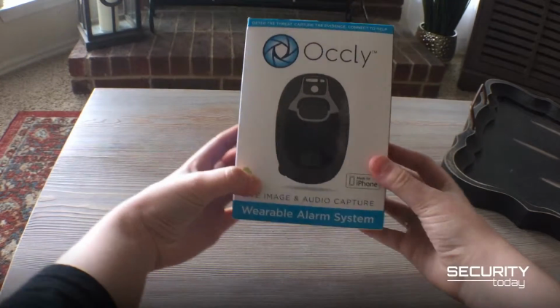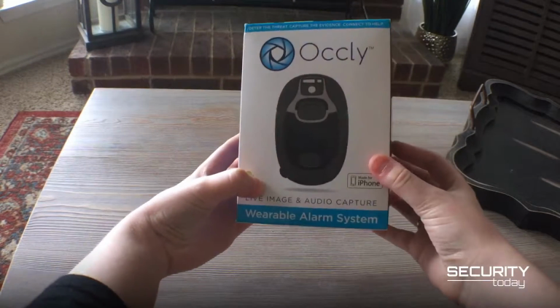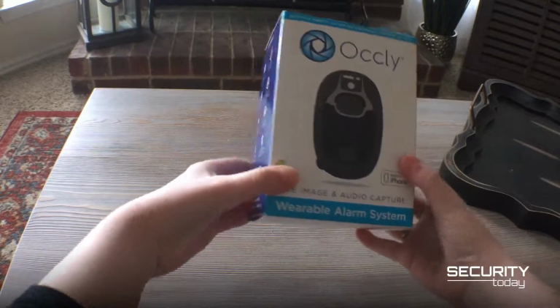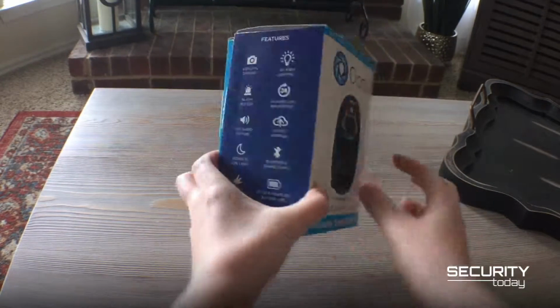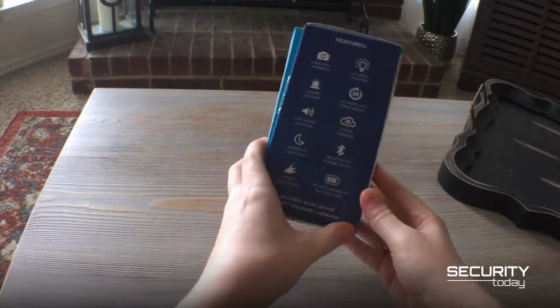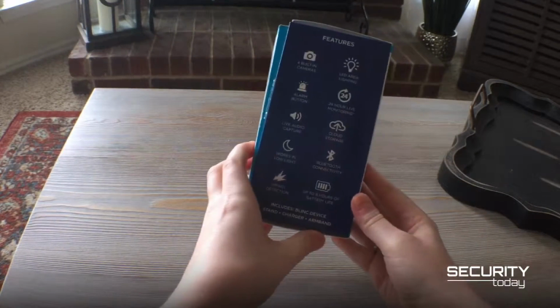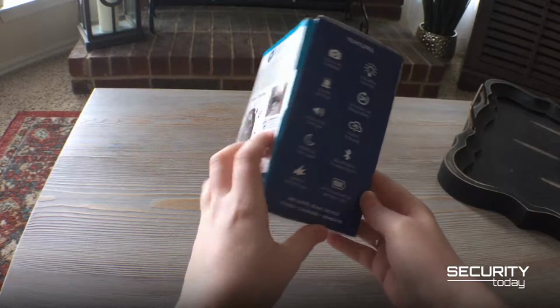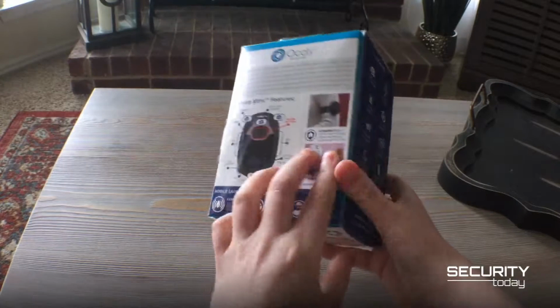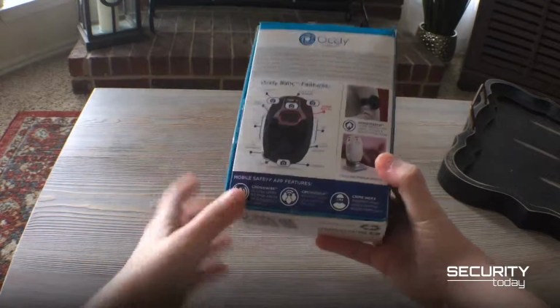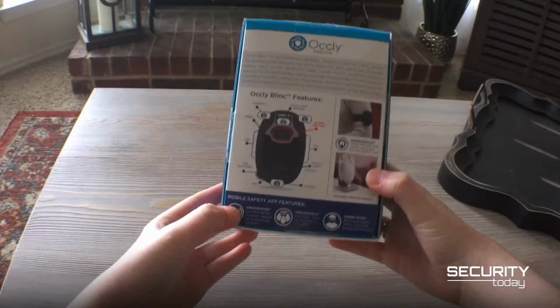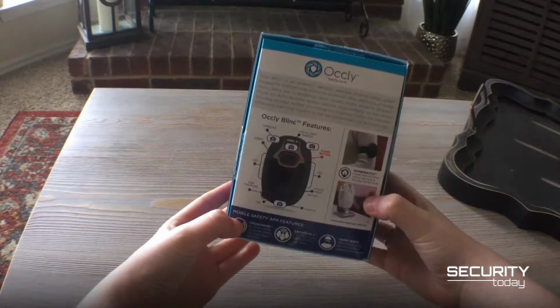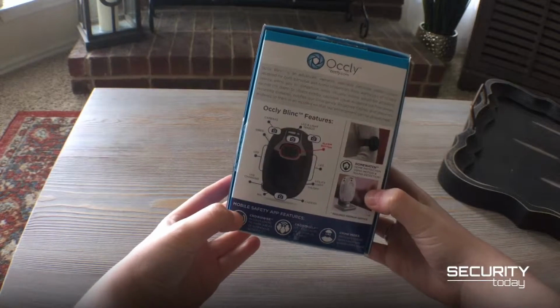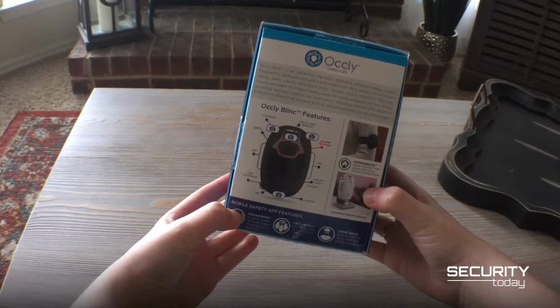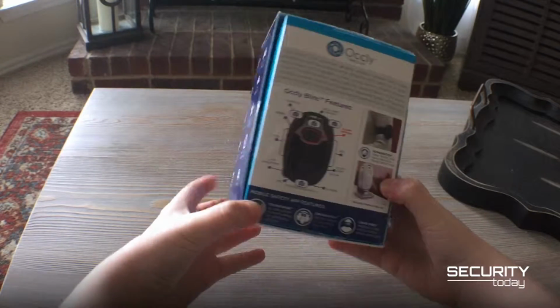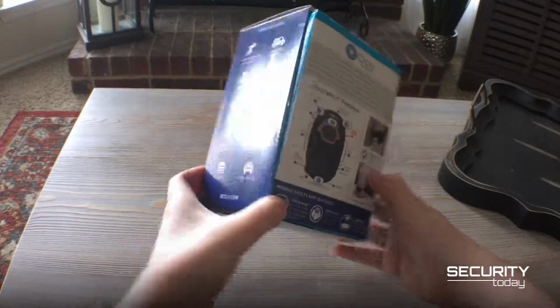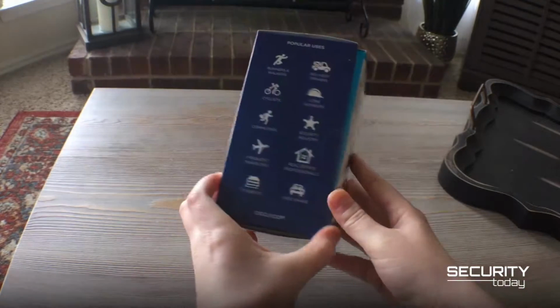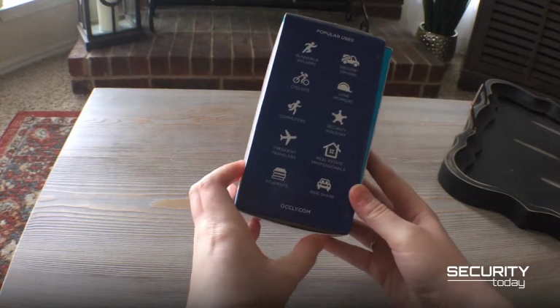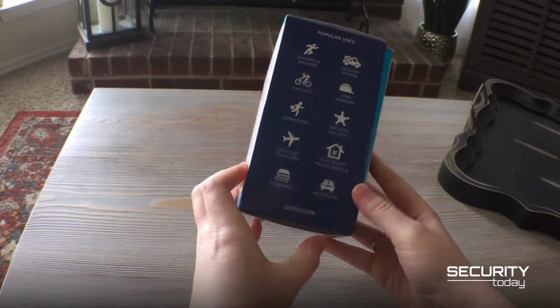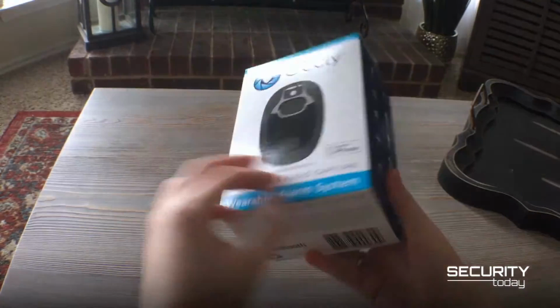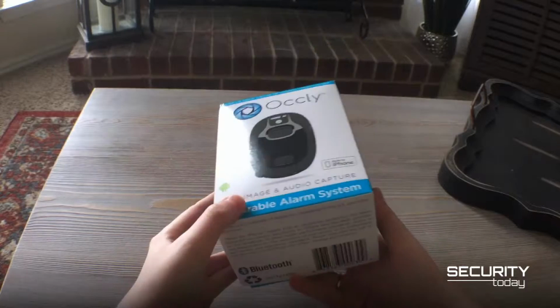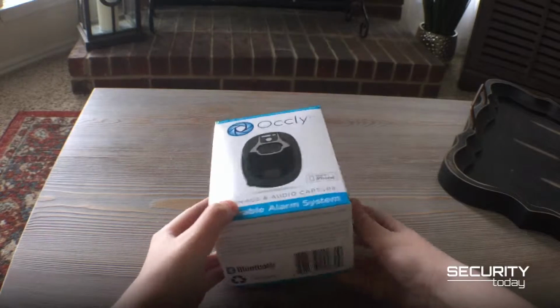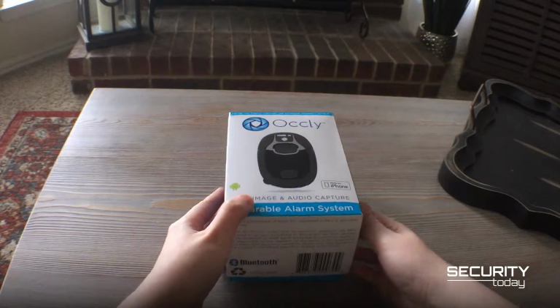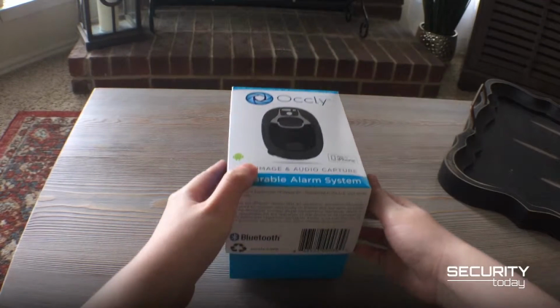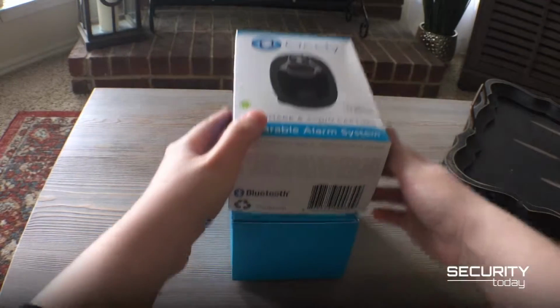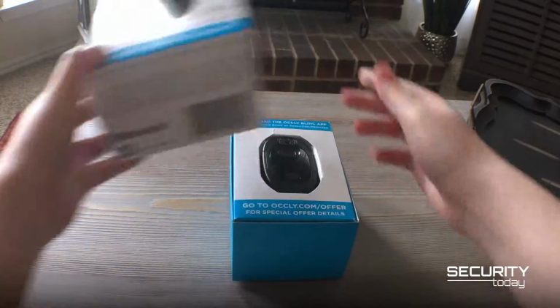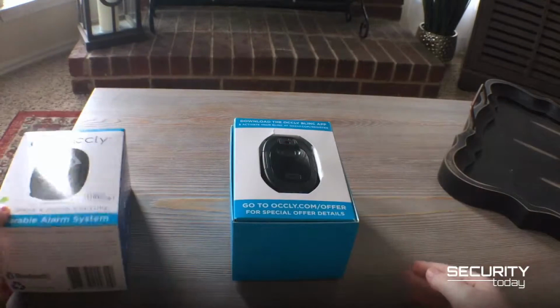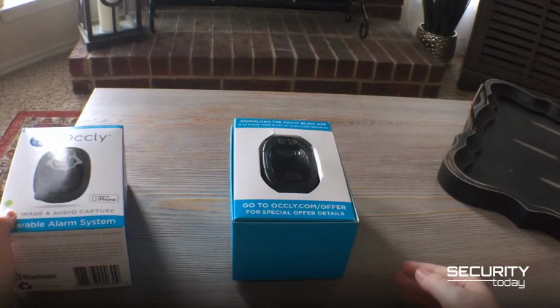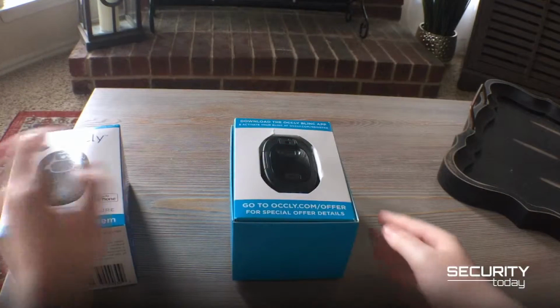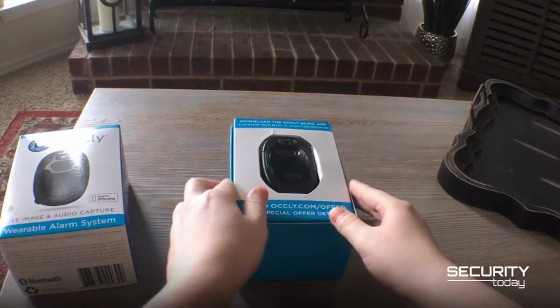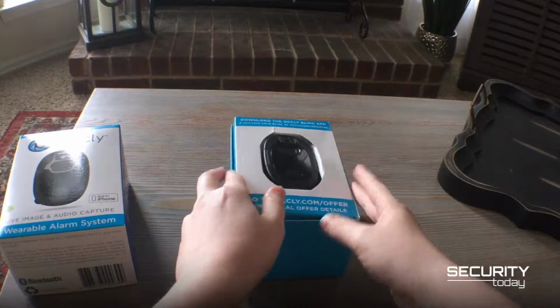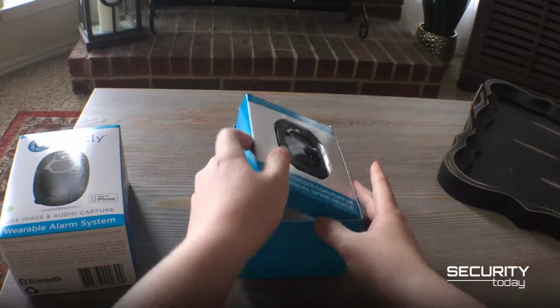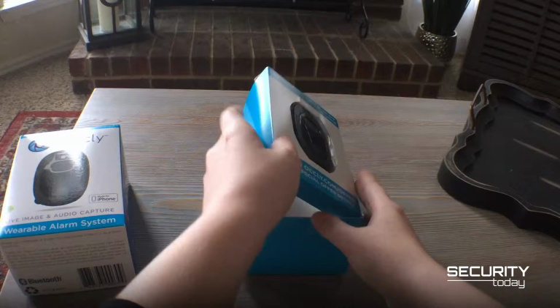Hi, and welcome to Security Today's unboxing of the Ocli Blink wearable alarm system. In this box, you'll find the Ocli Blink, a wearable device that acts as your own personal security system.